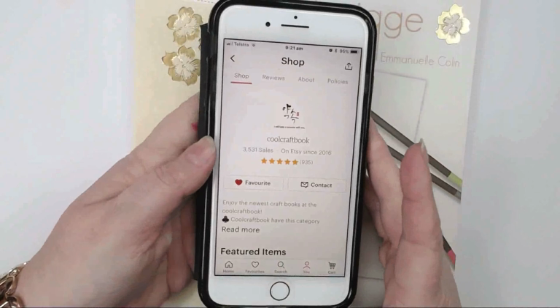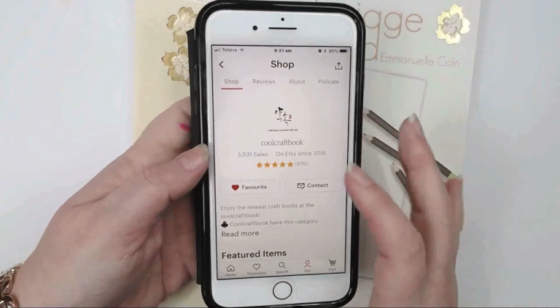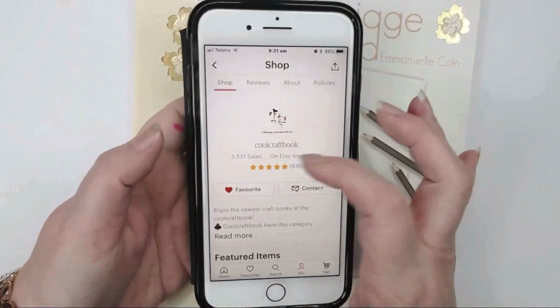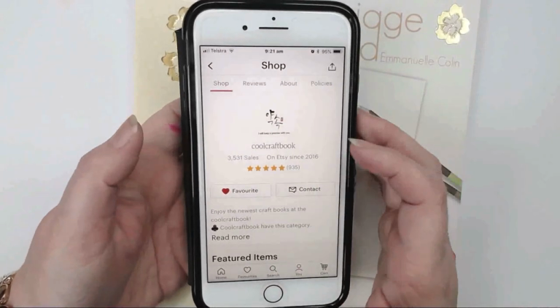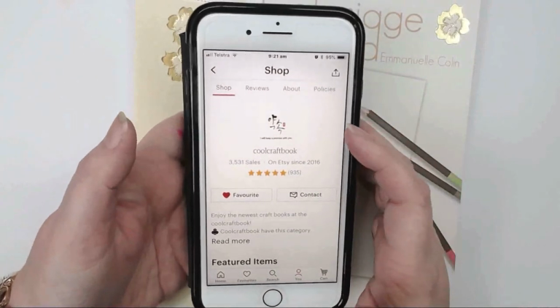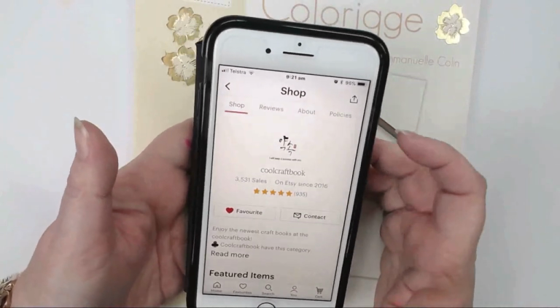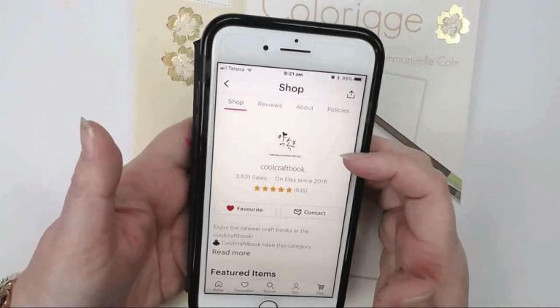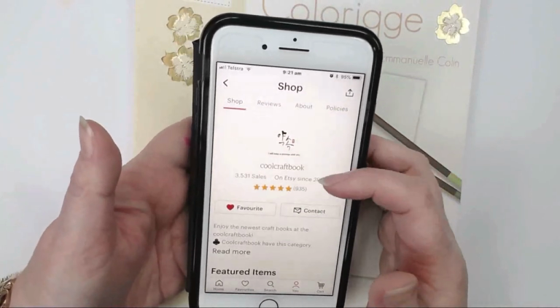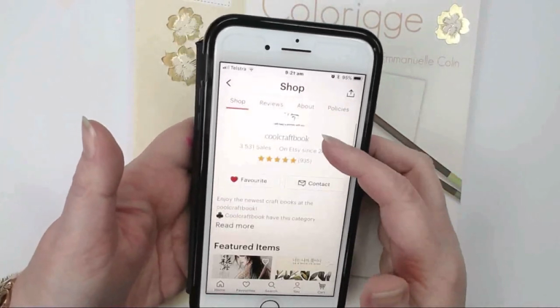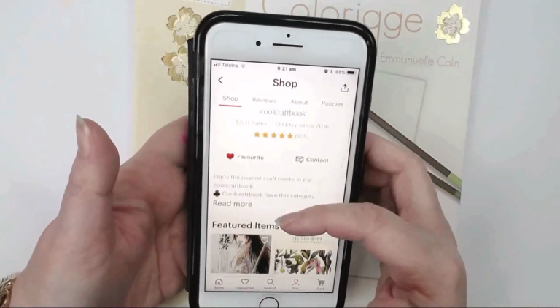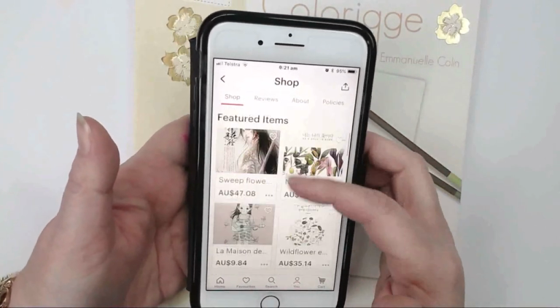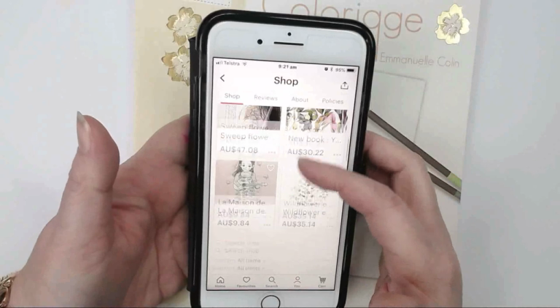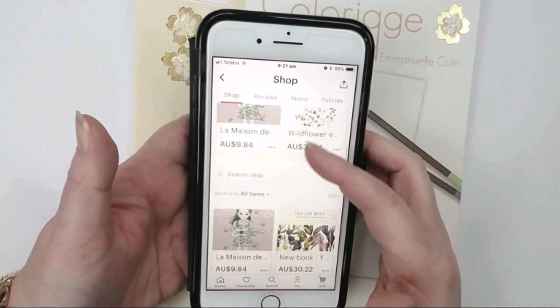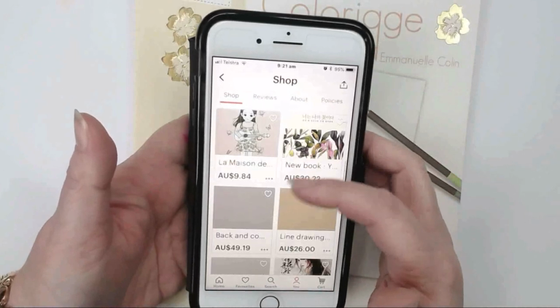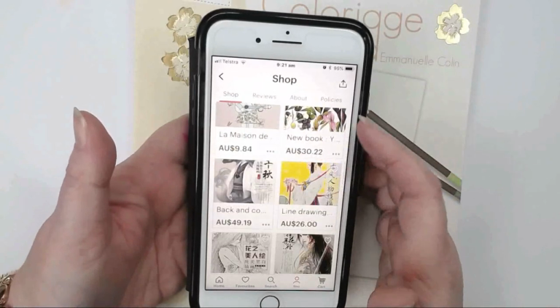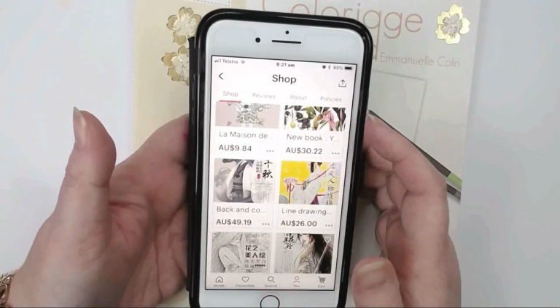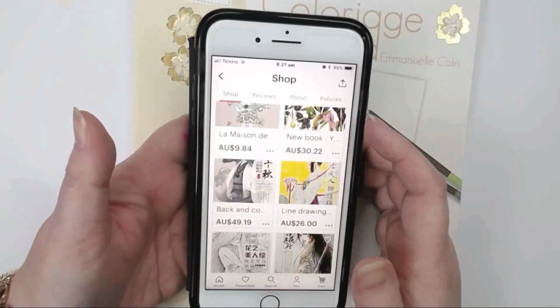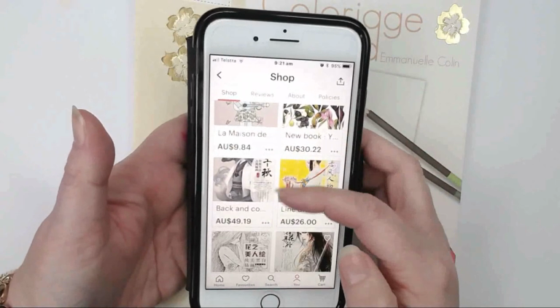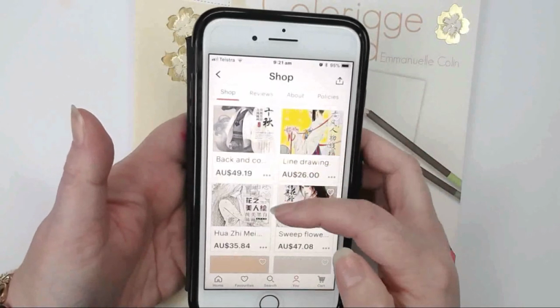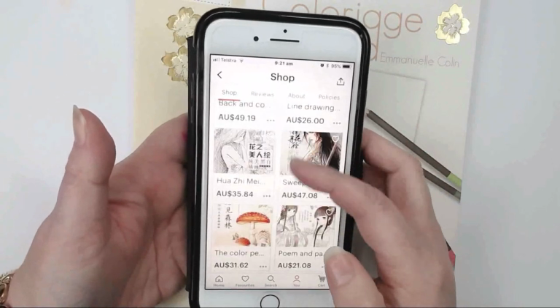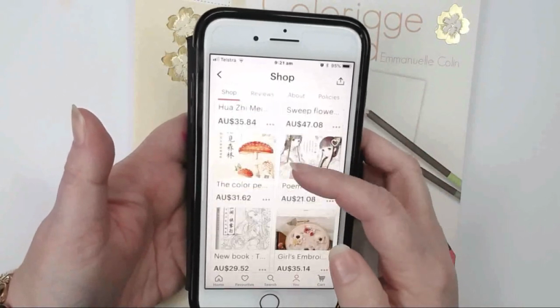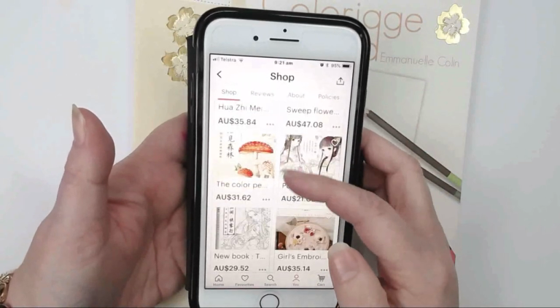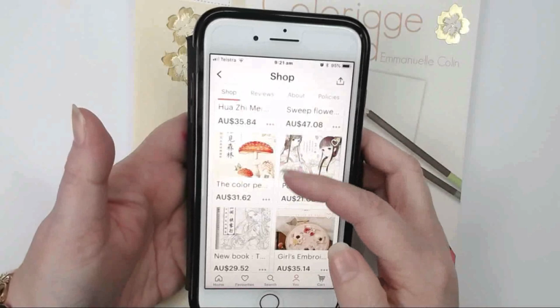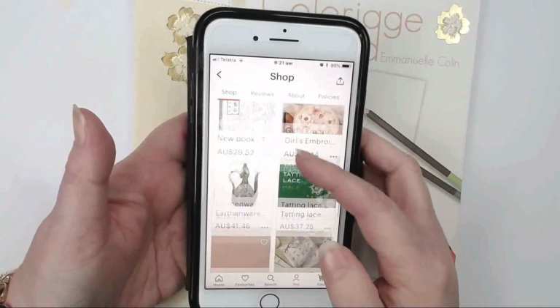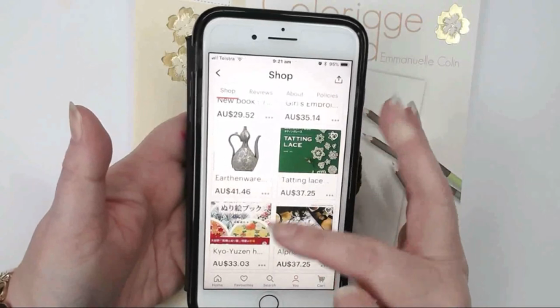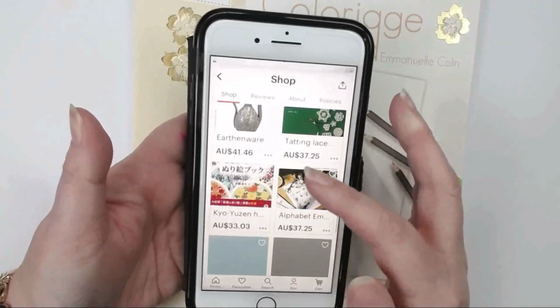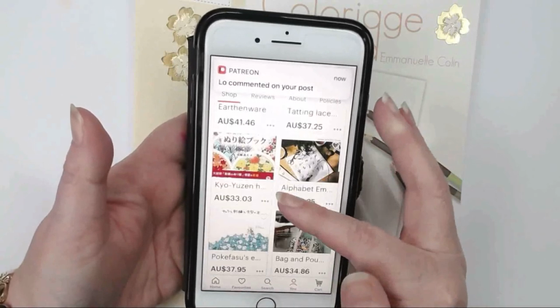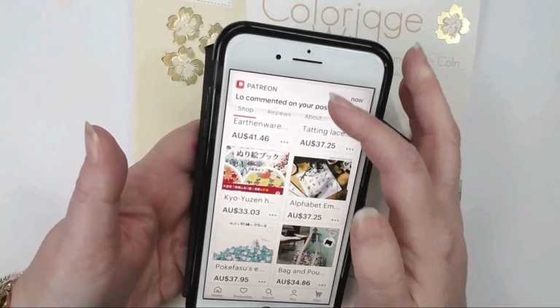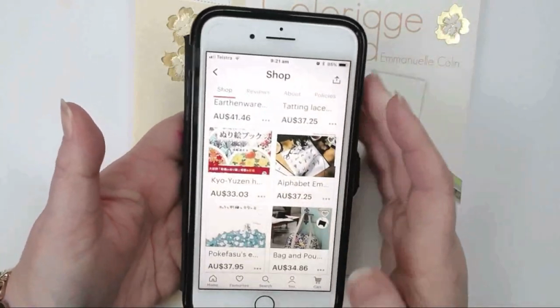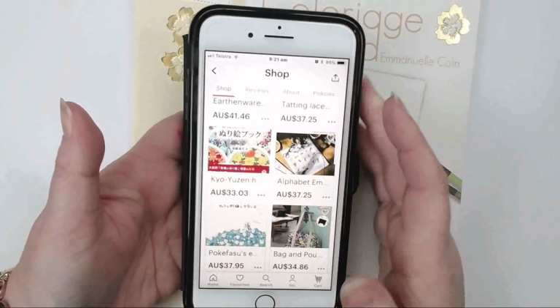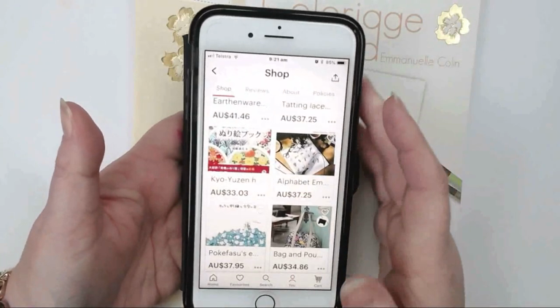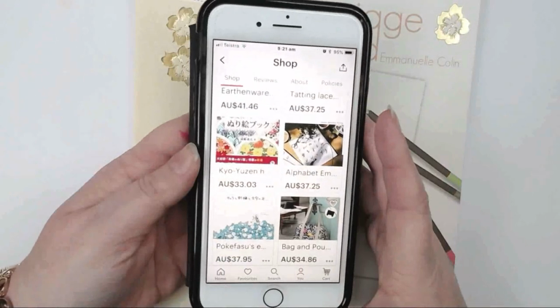I'll just show you here. I've given them a five star for both of the books but they've got loads of Asian coloring books — Chinese, Japanese, Korean, anything you can imagine in there. So it was a great store. They delivered to Australia which is why I used them.